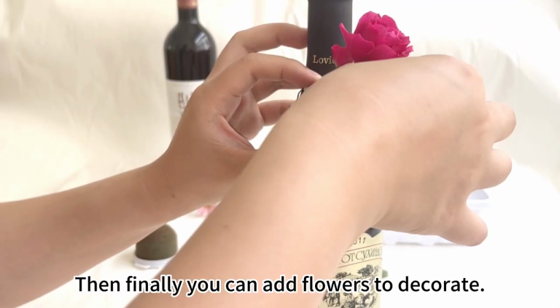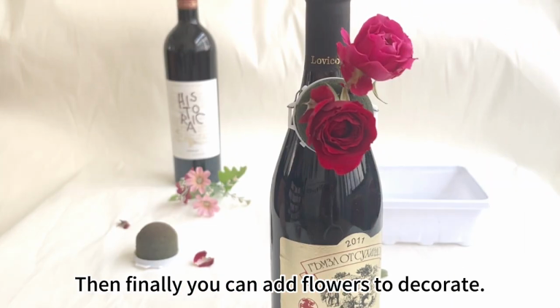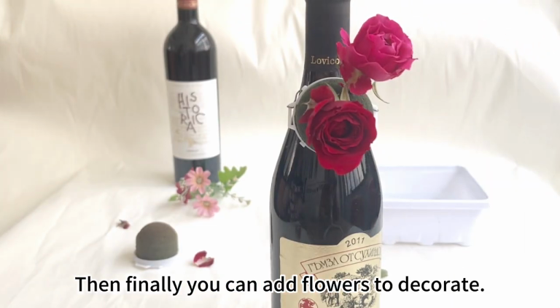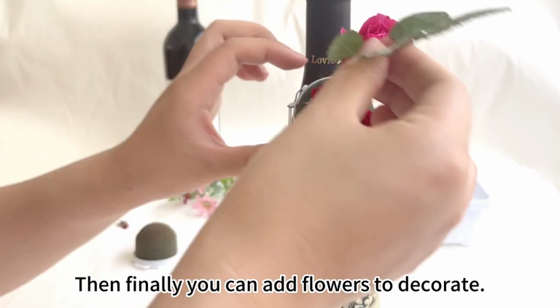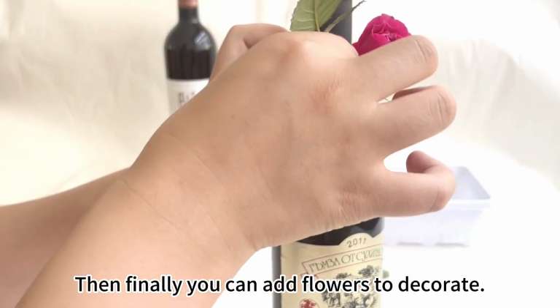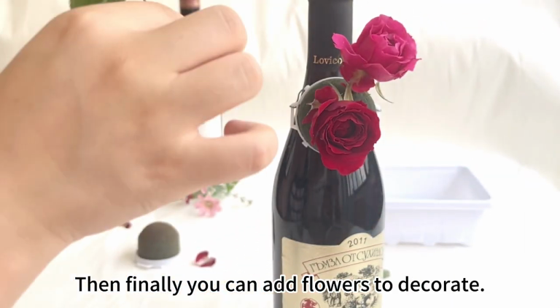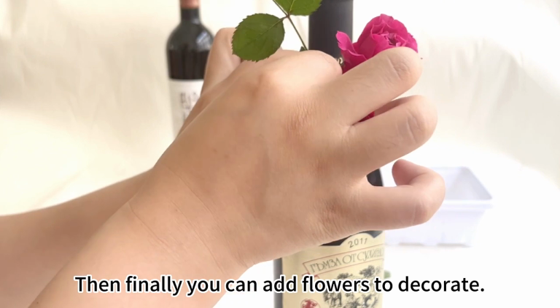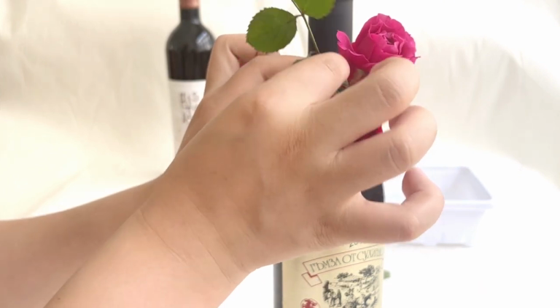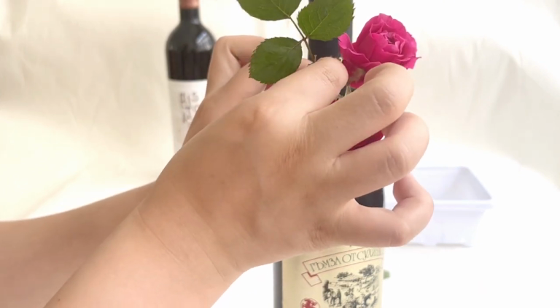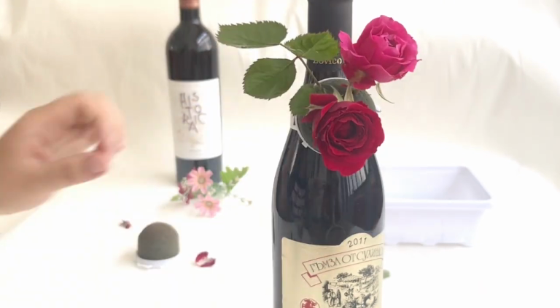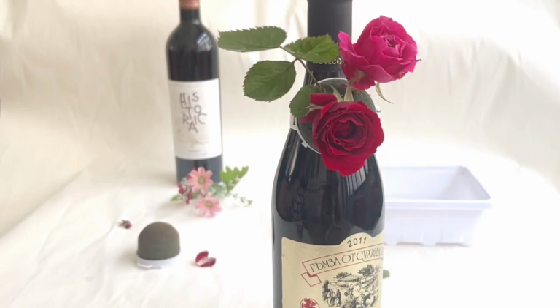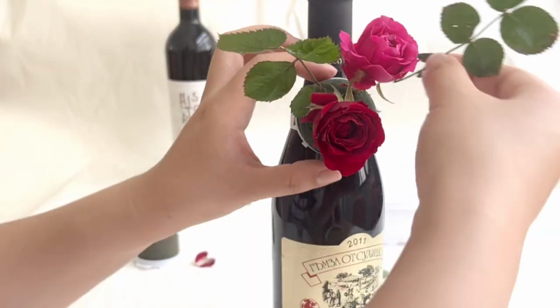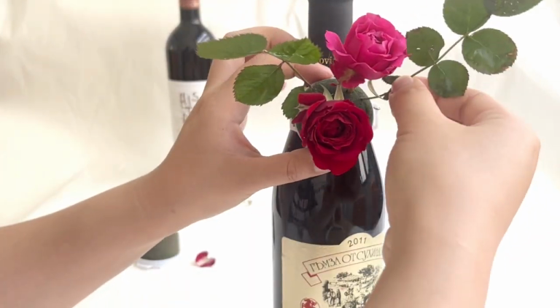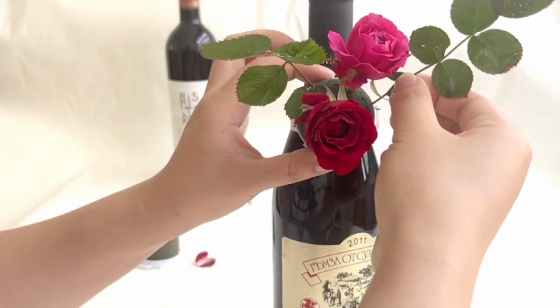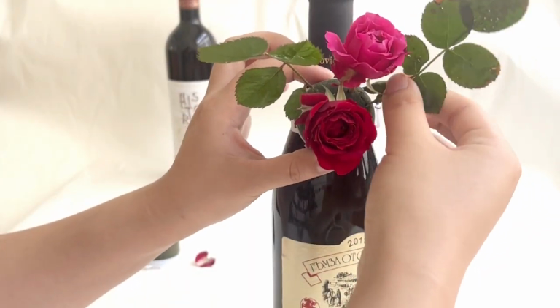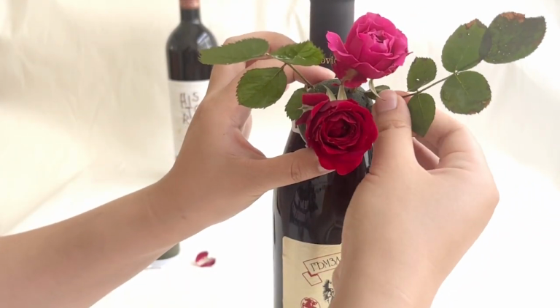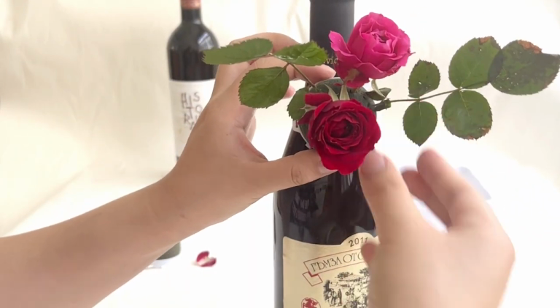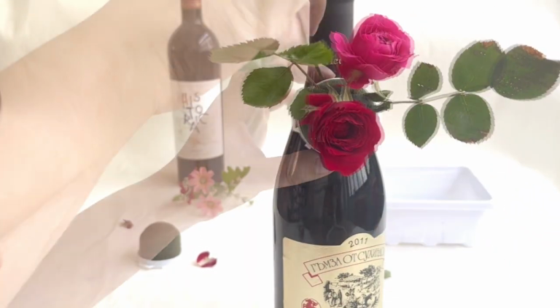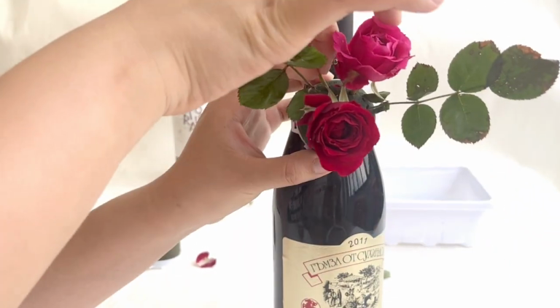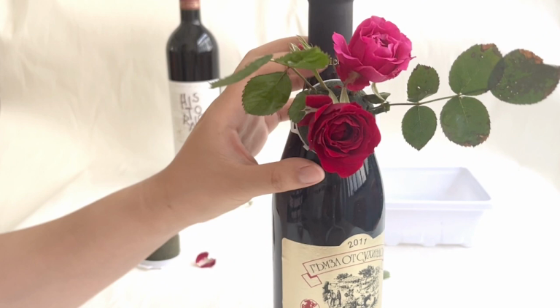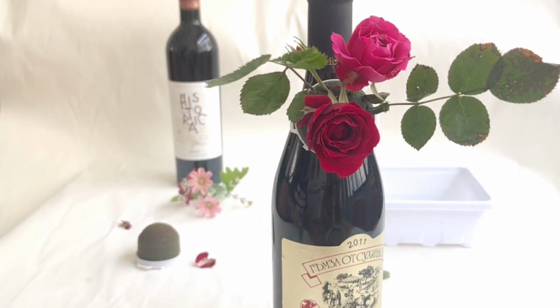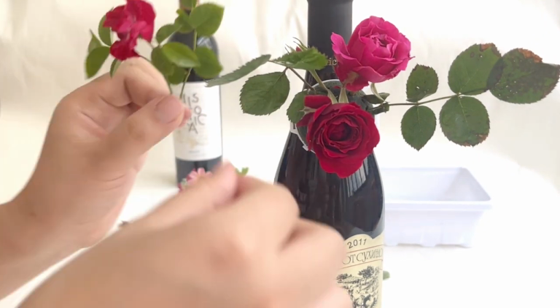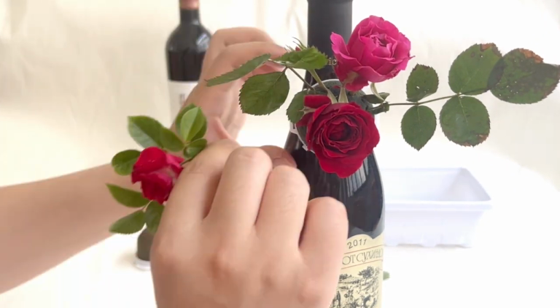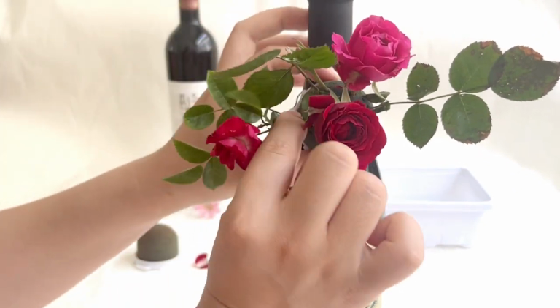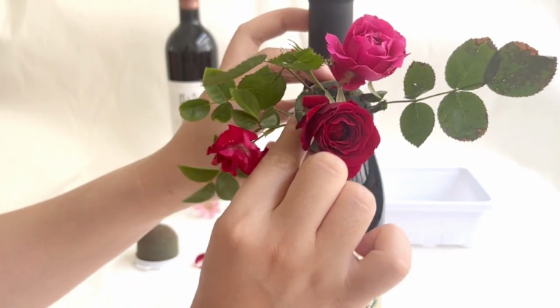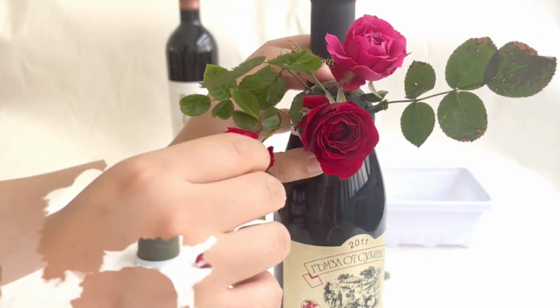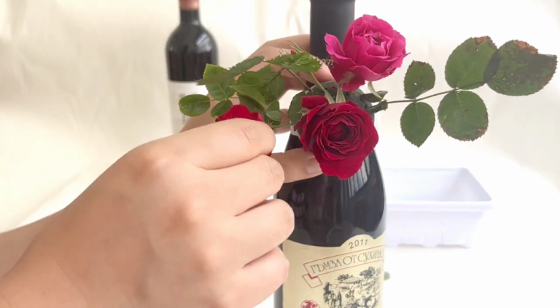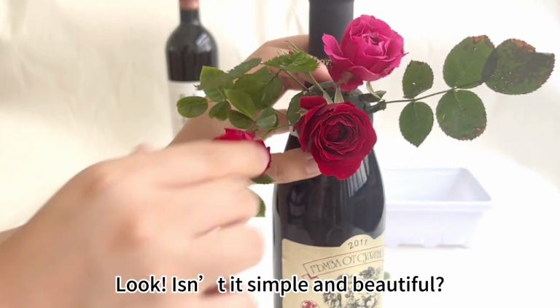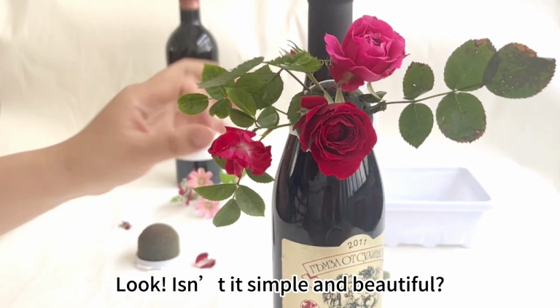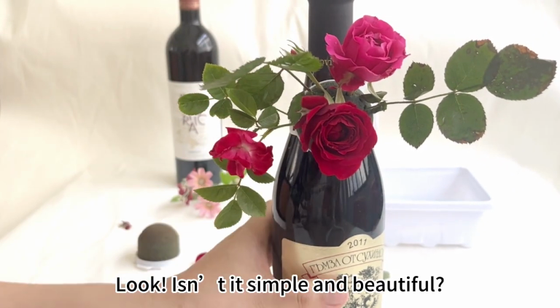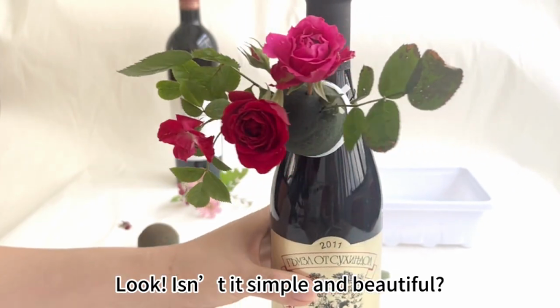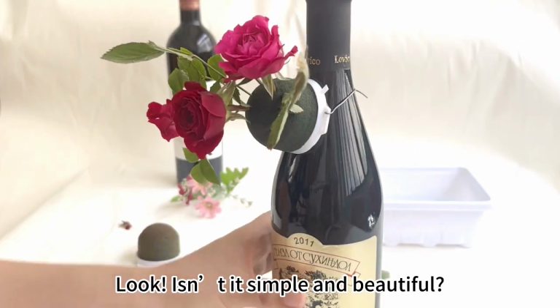Then finally, you can add flowers to decorate. Isn't it simple and beautiful?